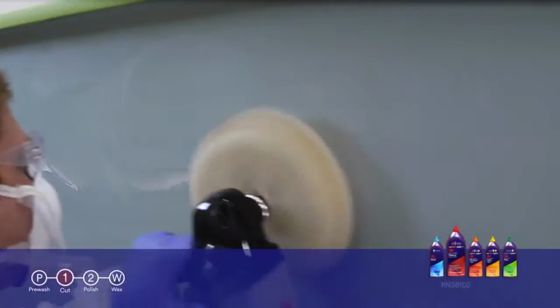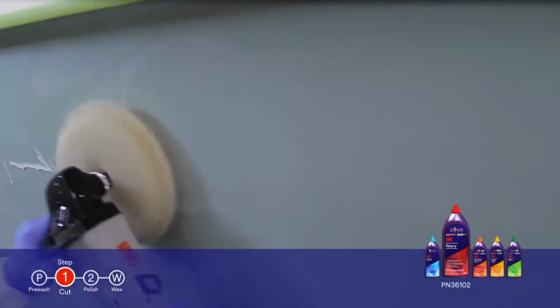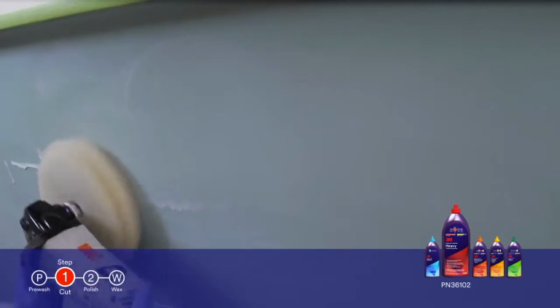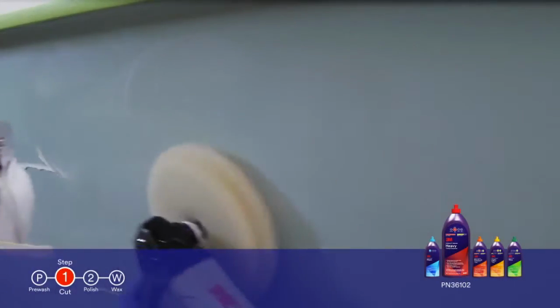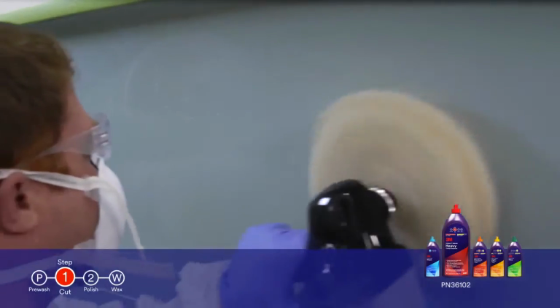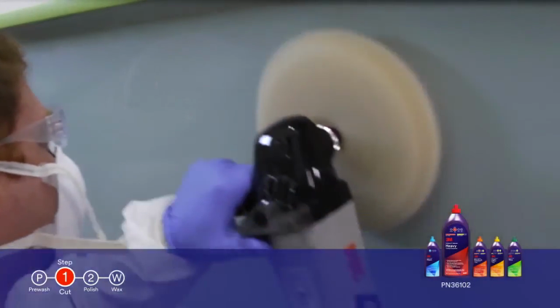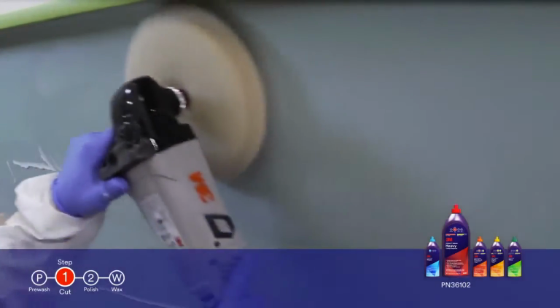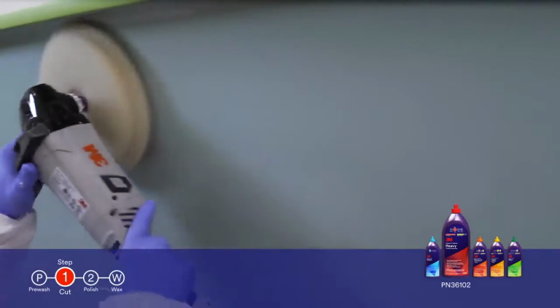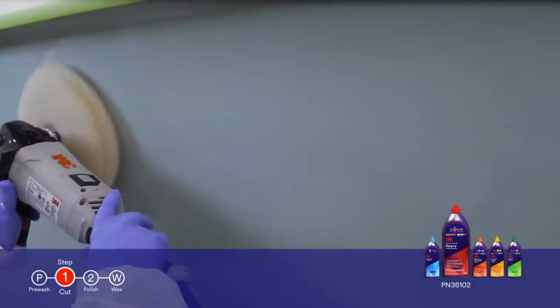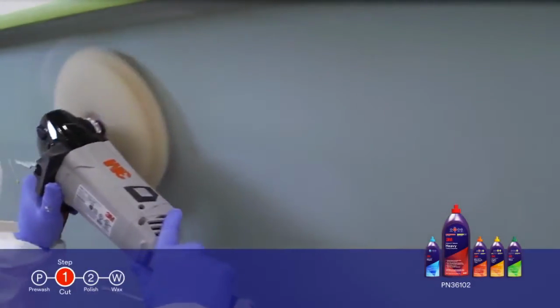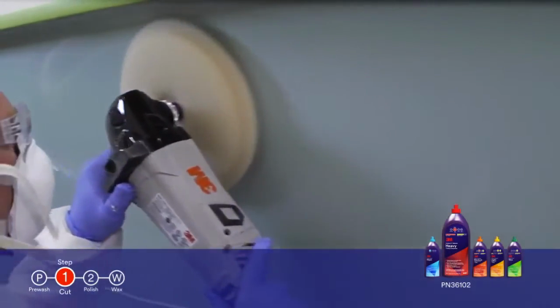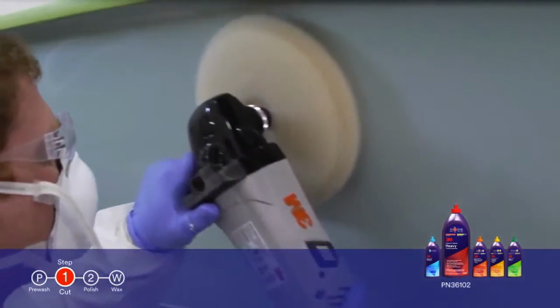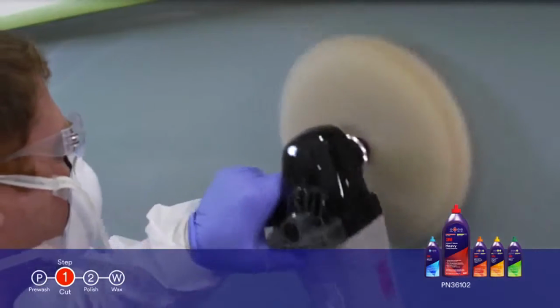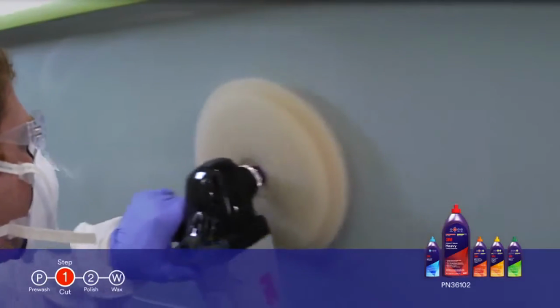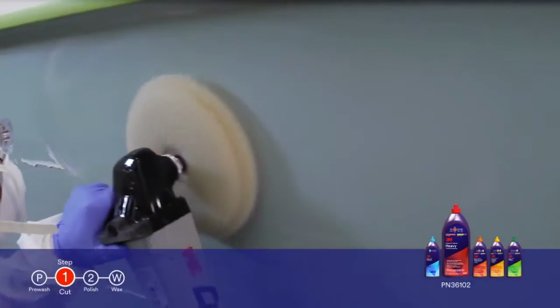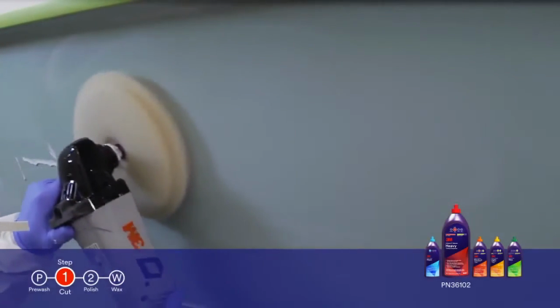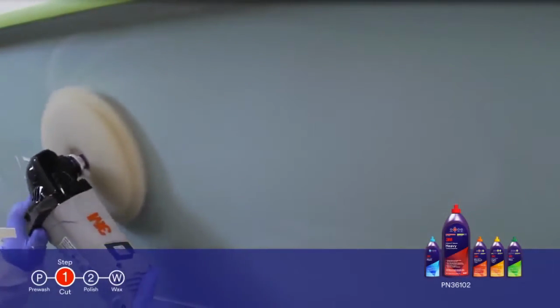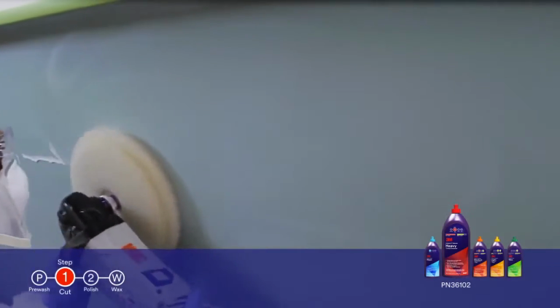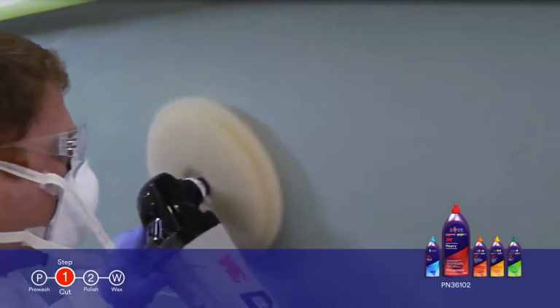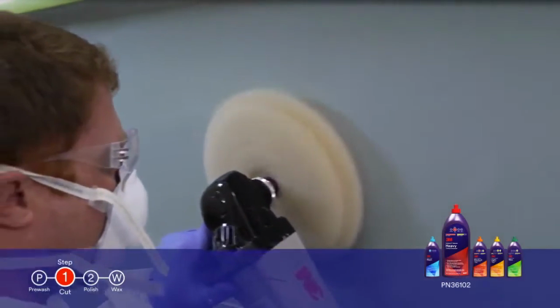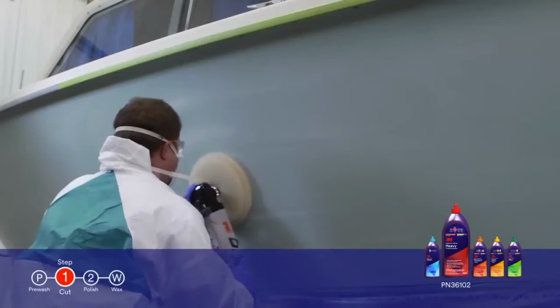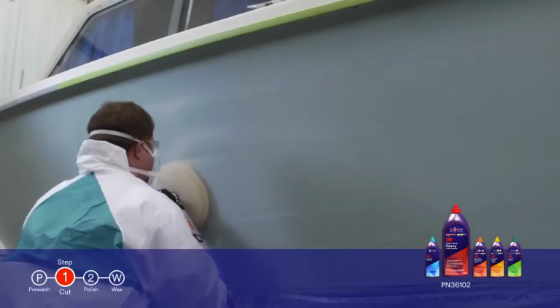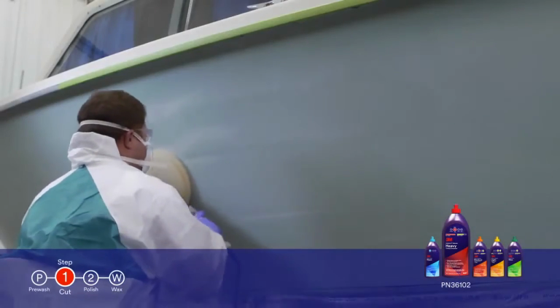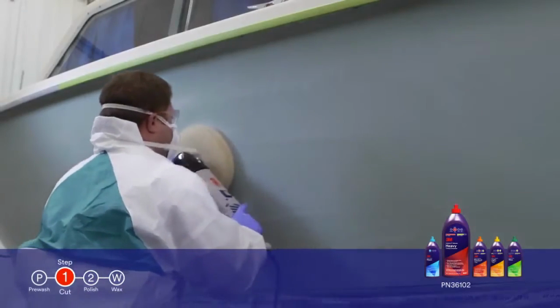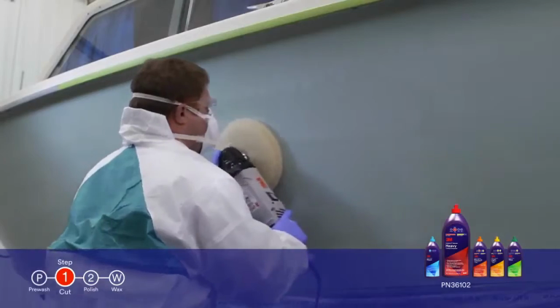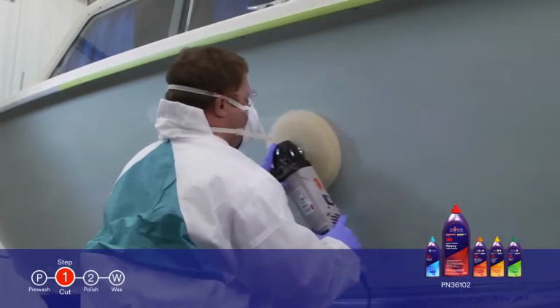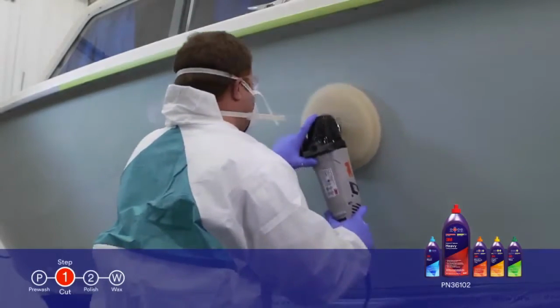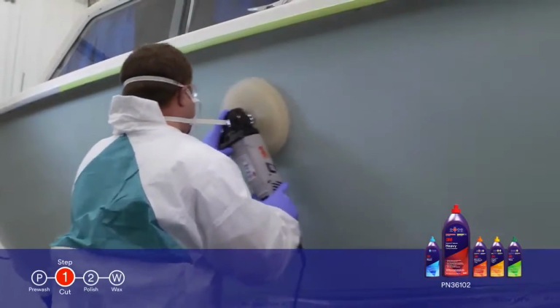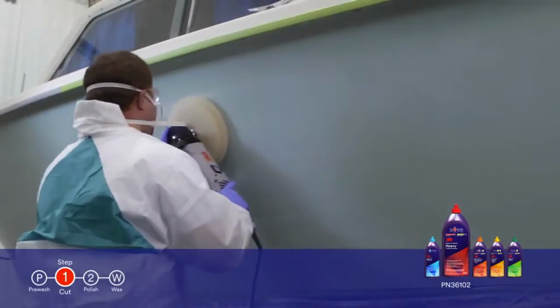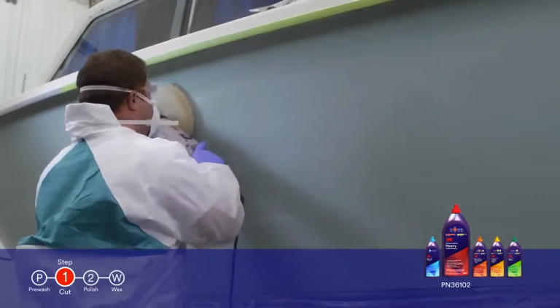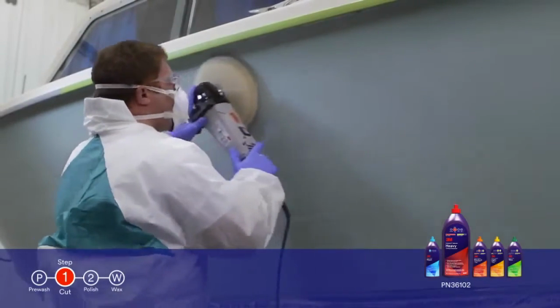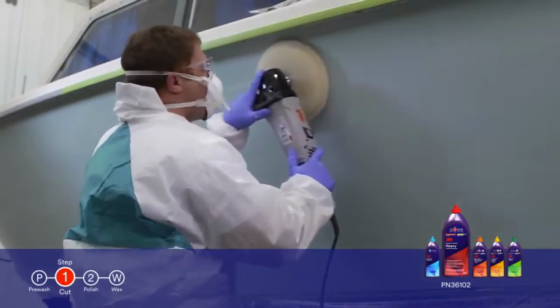3M Perfectit Heavy Cutting Compound is 3M's fastest cutting liquid for gel coat surfaces and will quickly remove major oxidation and P800 grit scratches while leaving behind a great unwaxed finish.